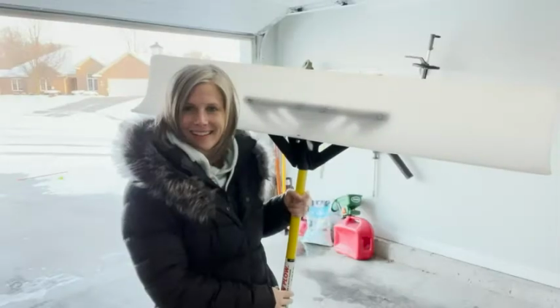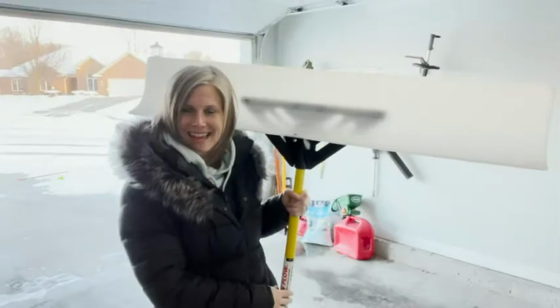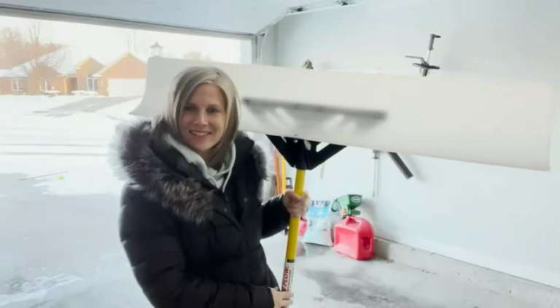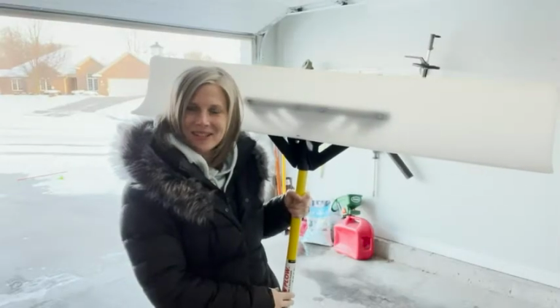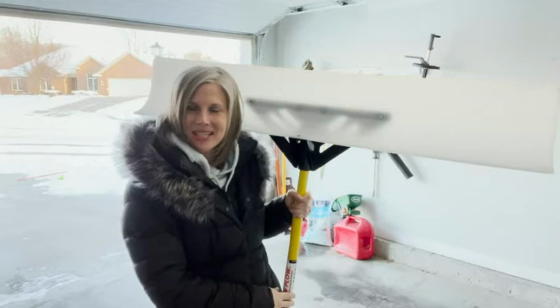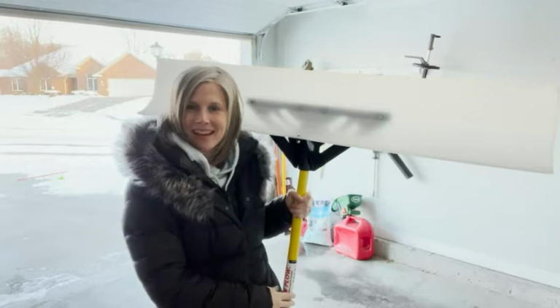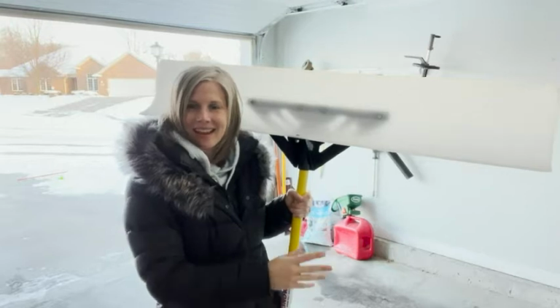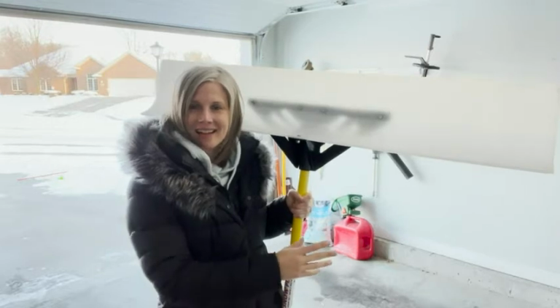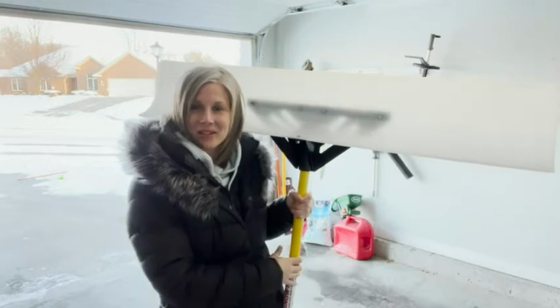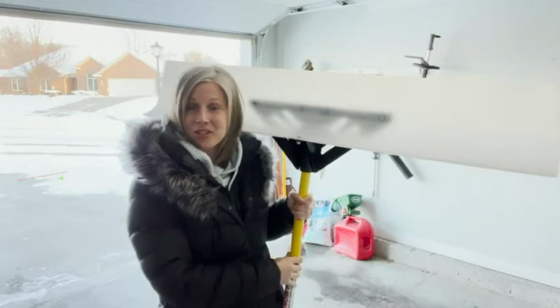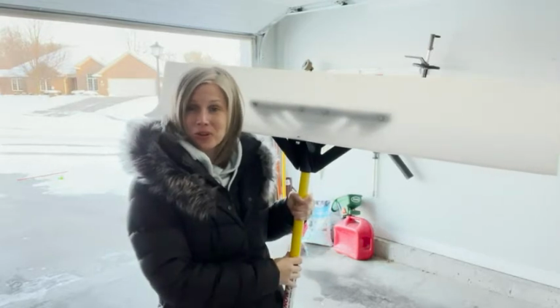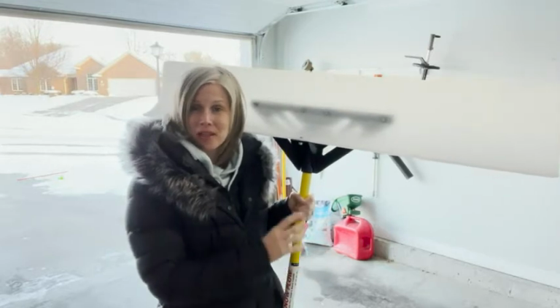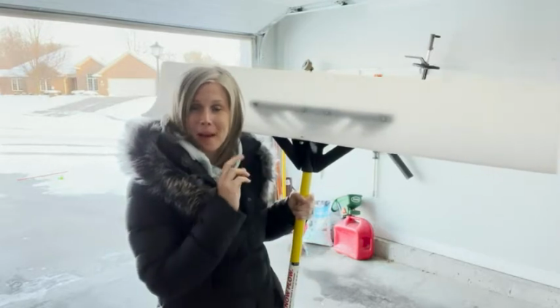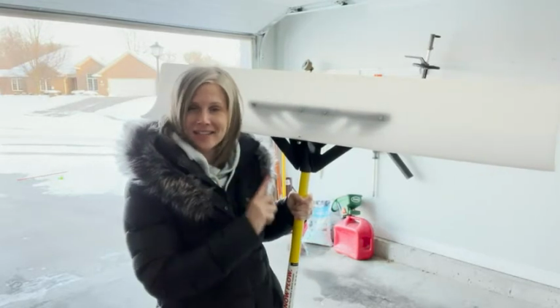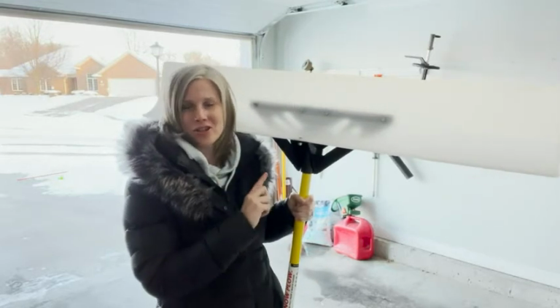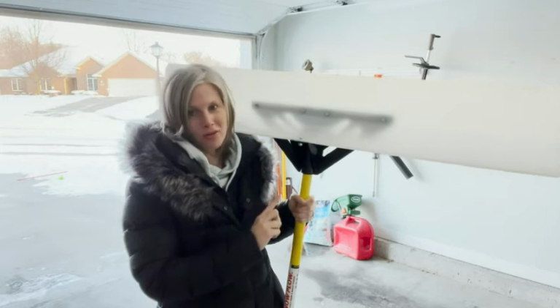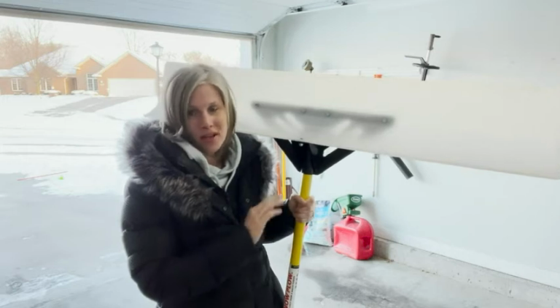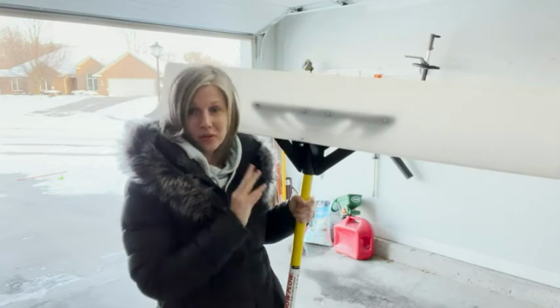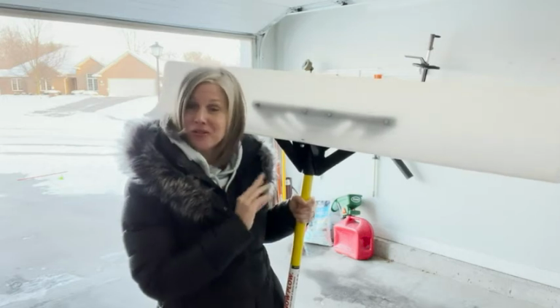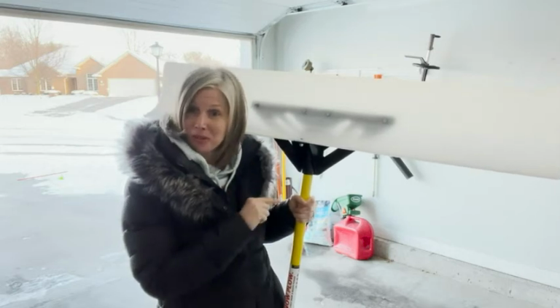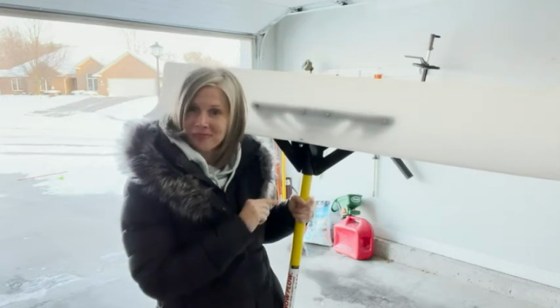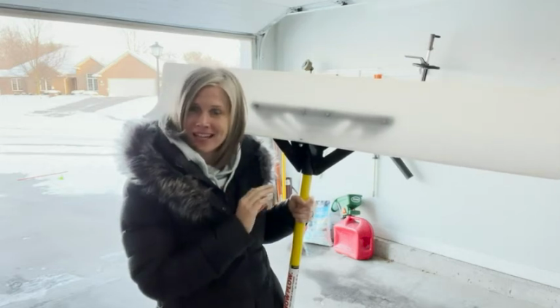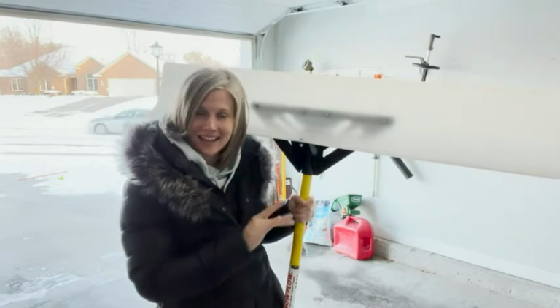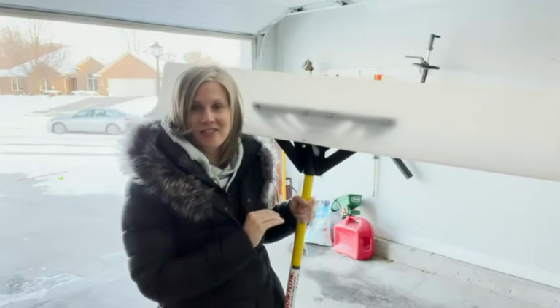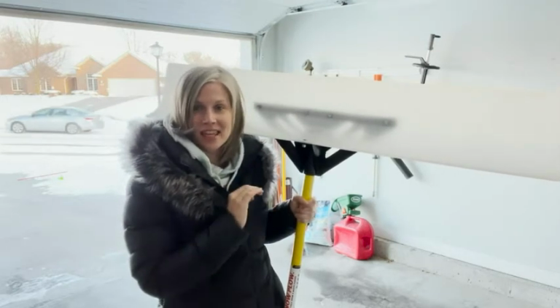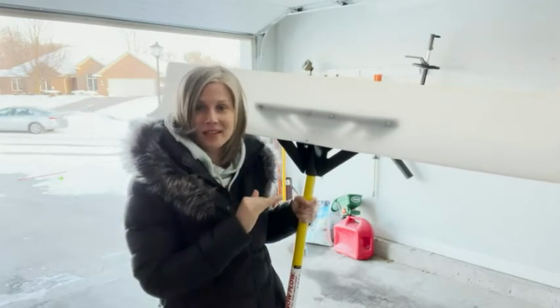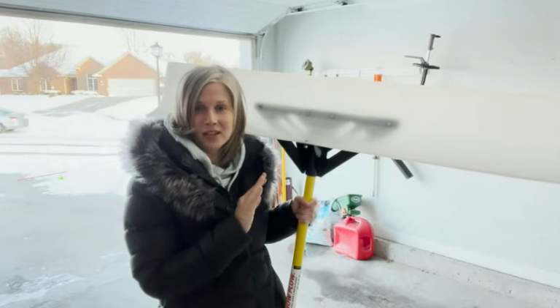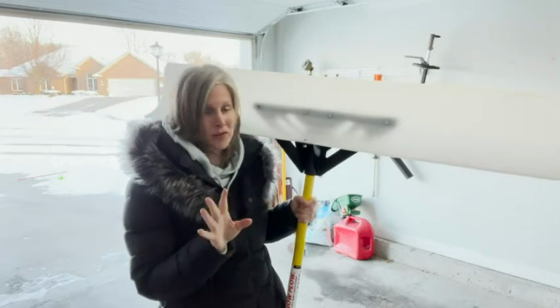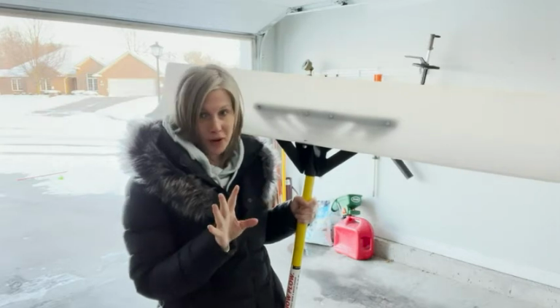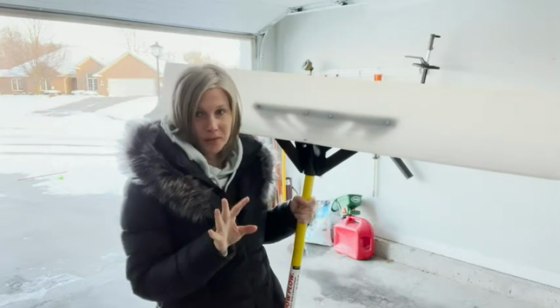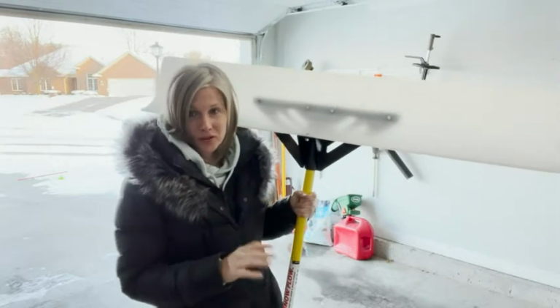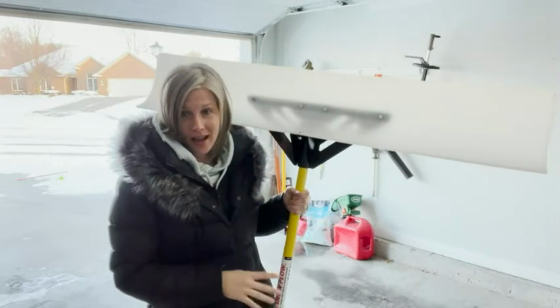Hey, this is Christy with WTI, and I am here today to show you this amazing snow shovel. It's called the Snow Plow, and it is hands down the best snow shovel we've ever owned.